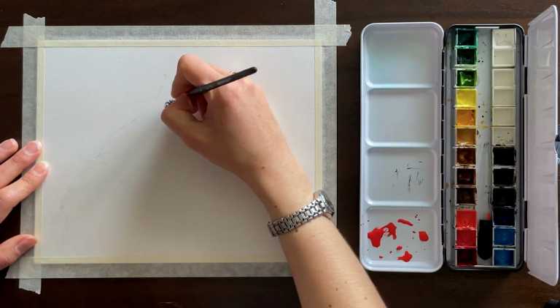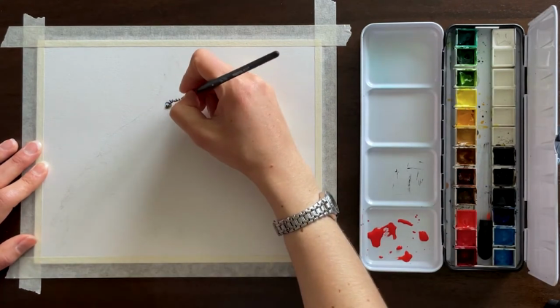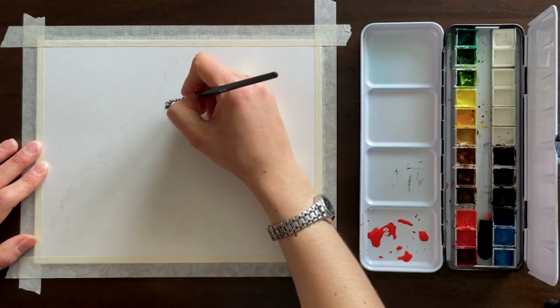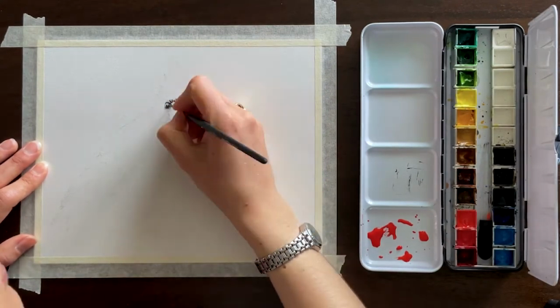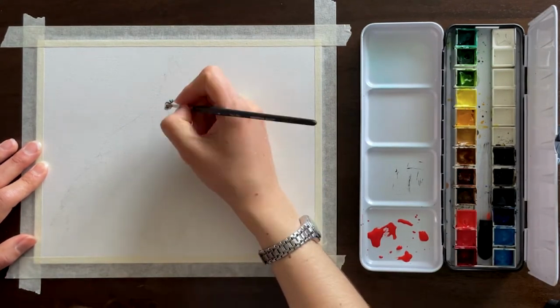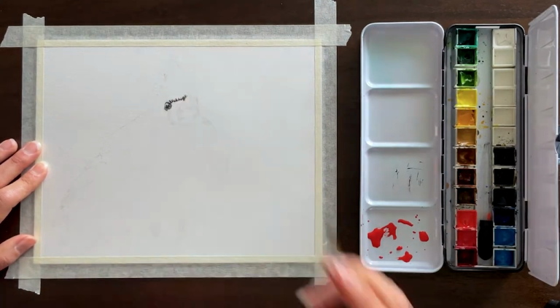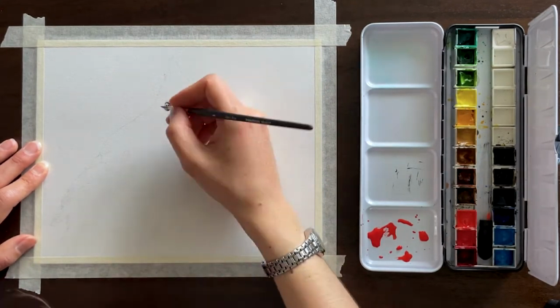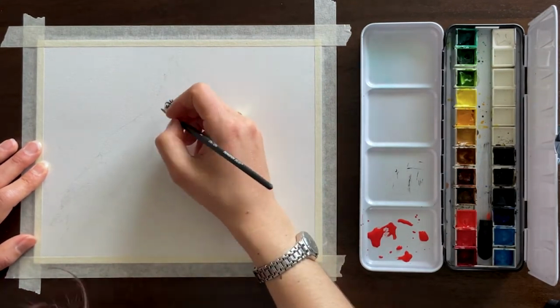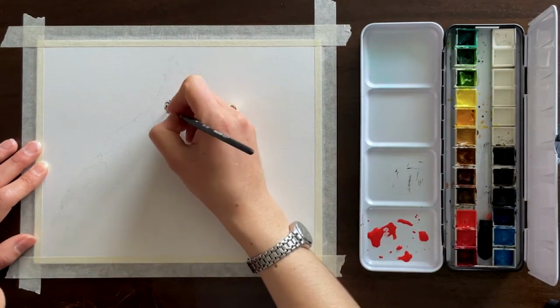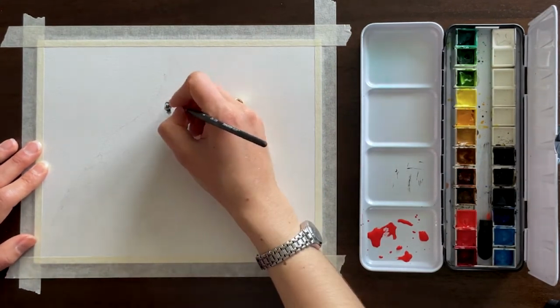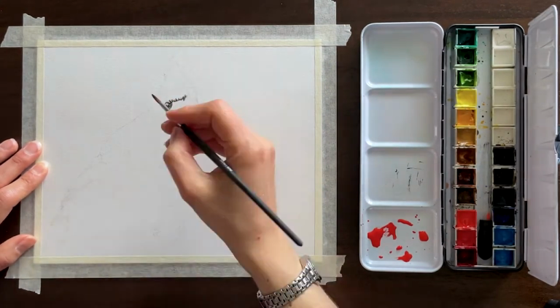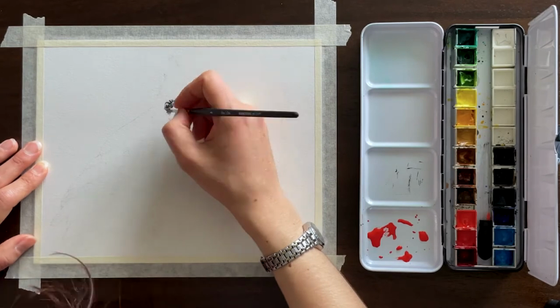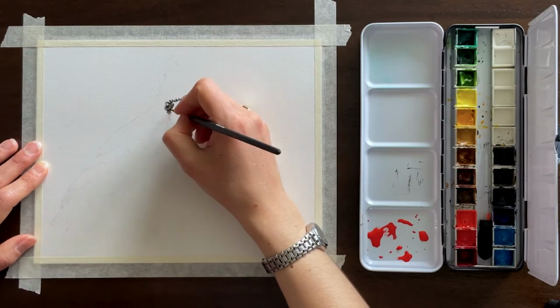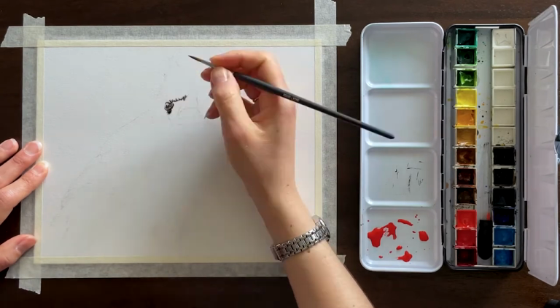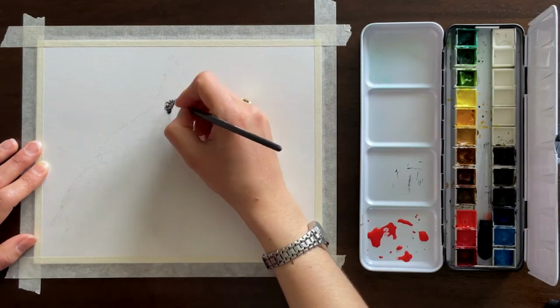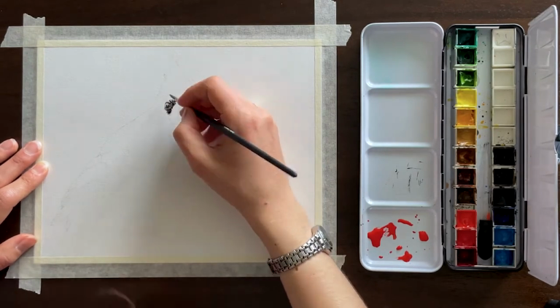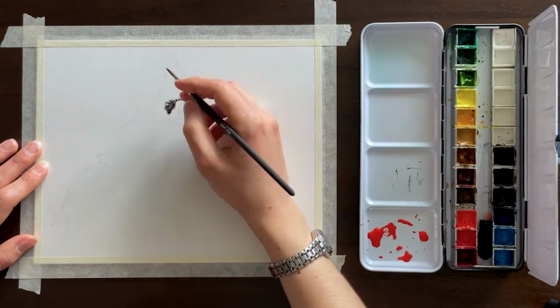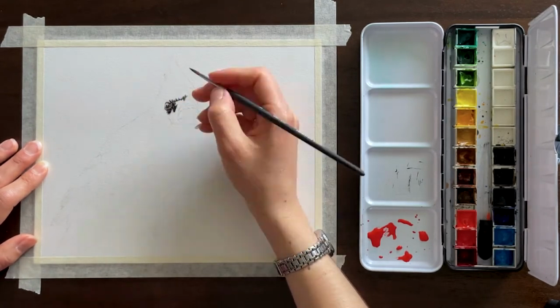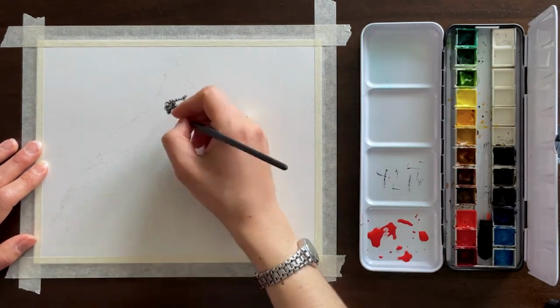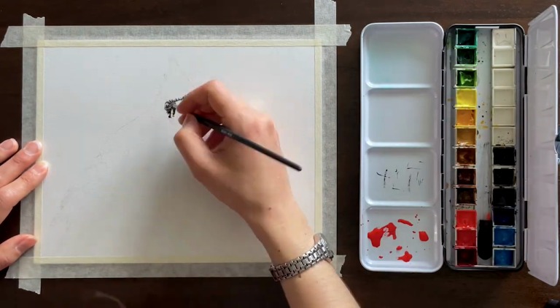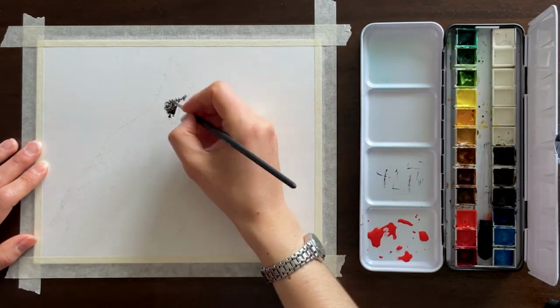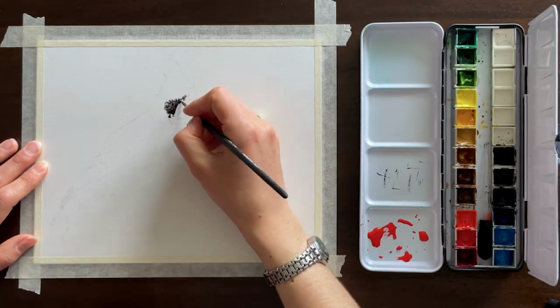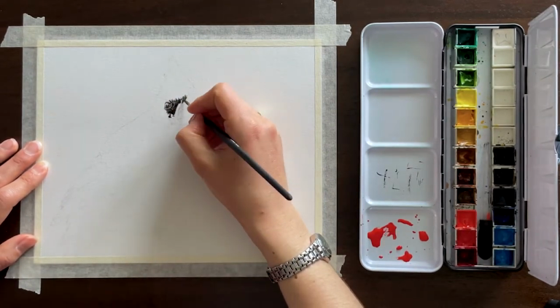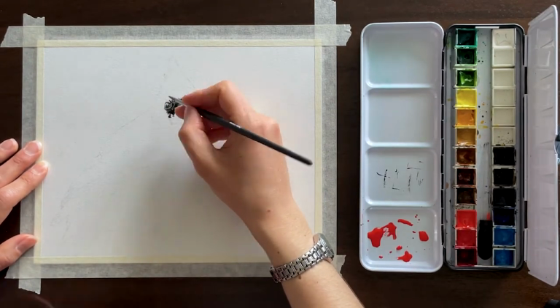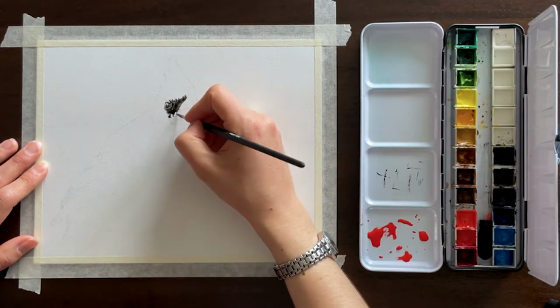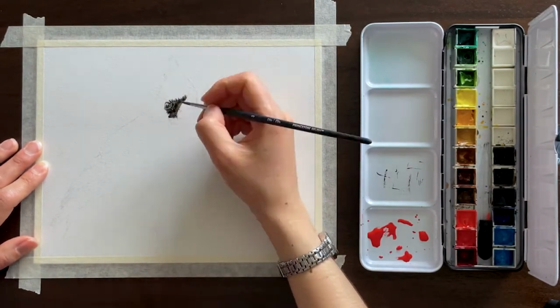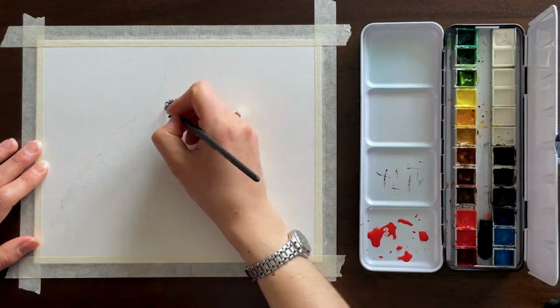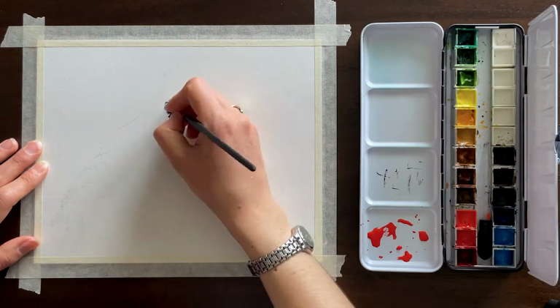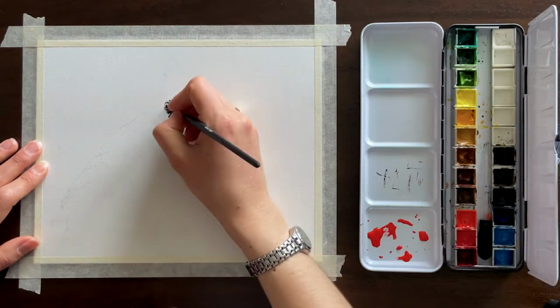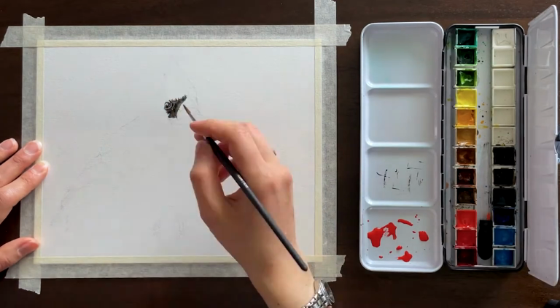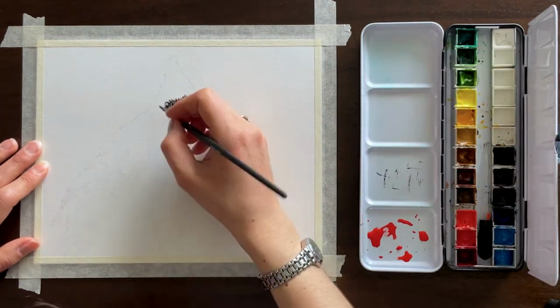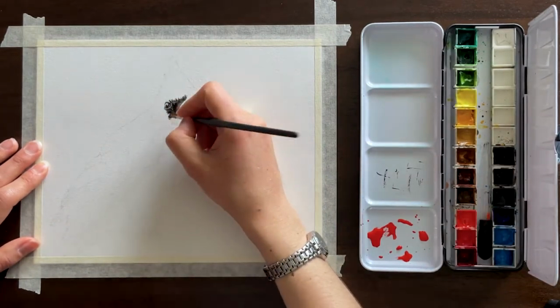But with these paintings where I really want the proportions to be accurate, I am very methodical with creating an outline drawing to try and be as accurate to the reference image as possible.